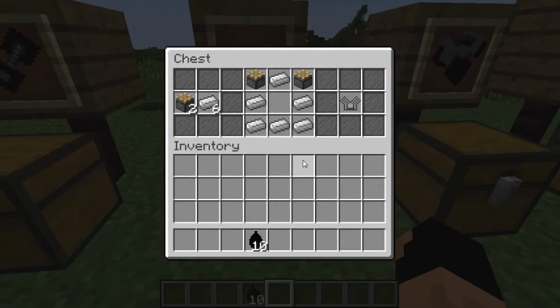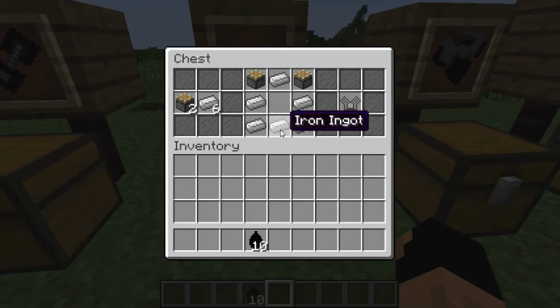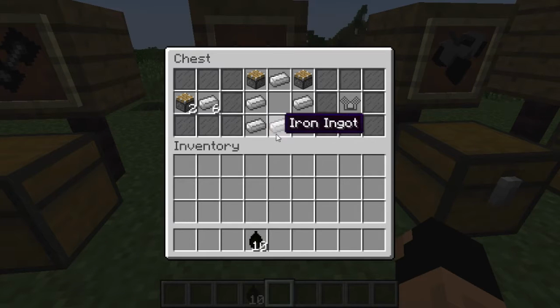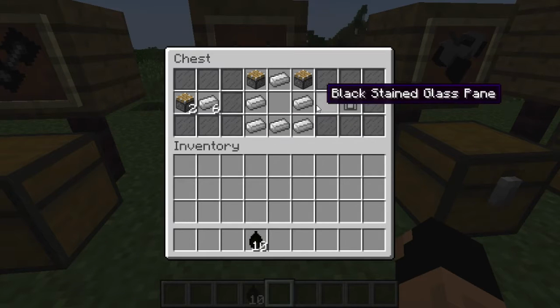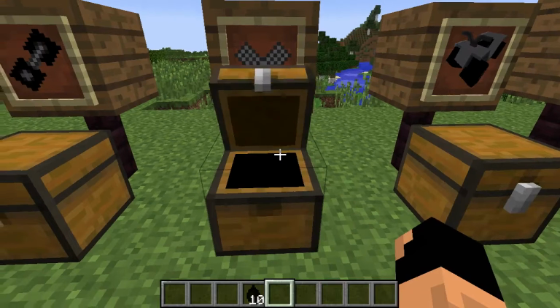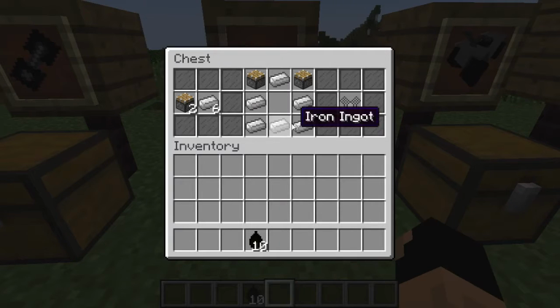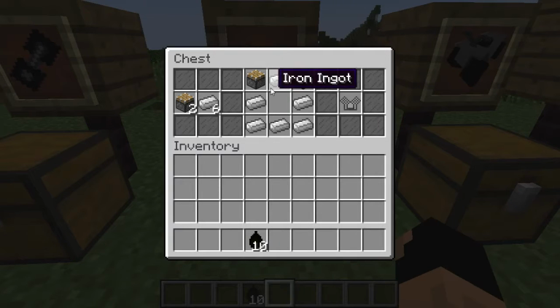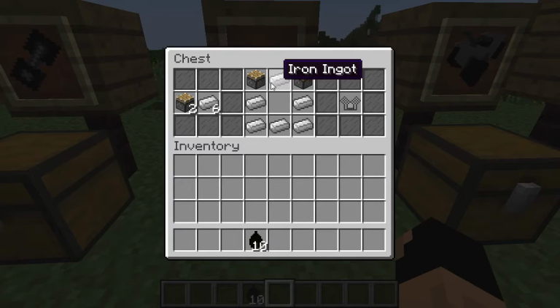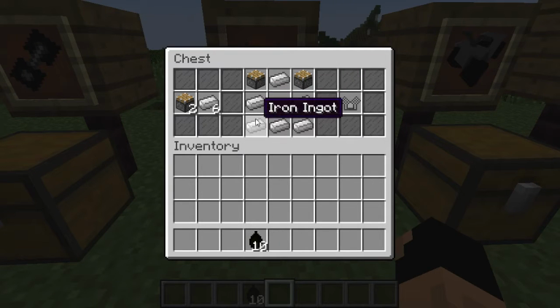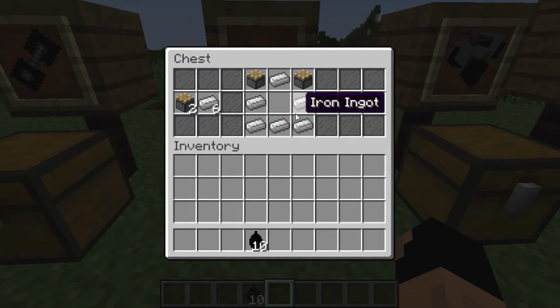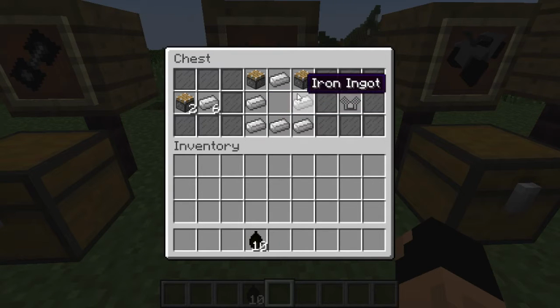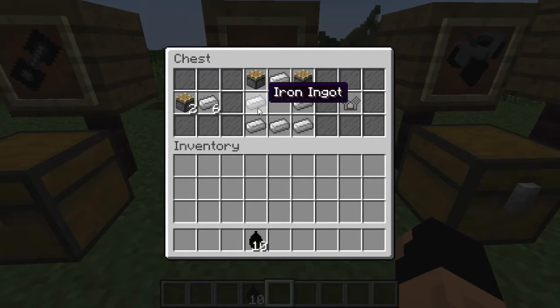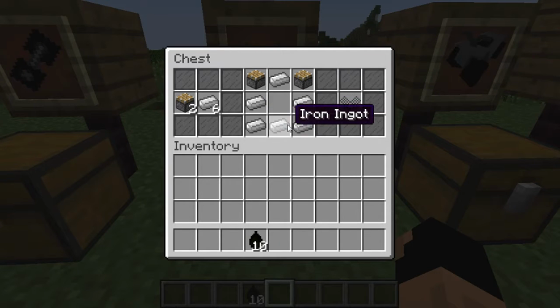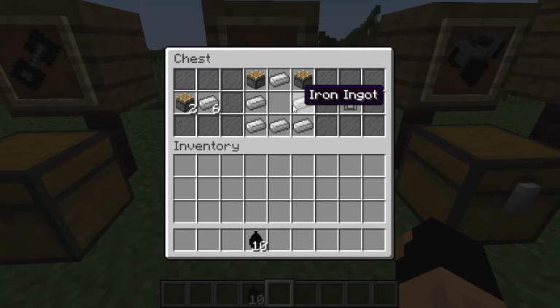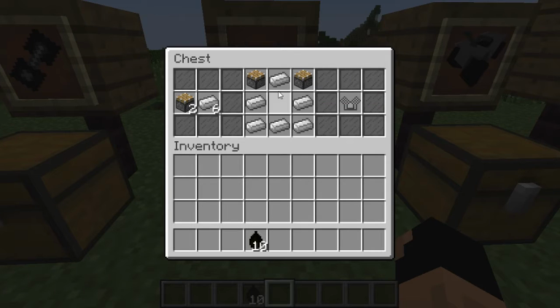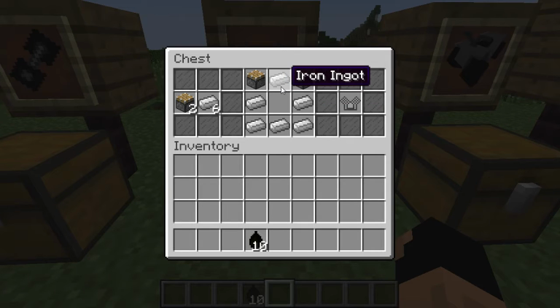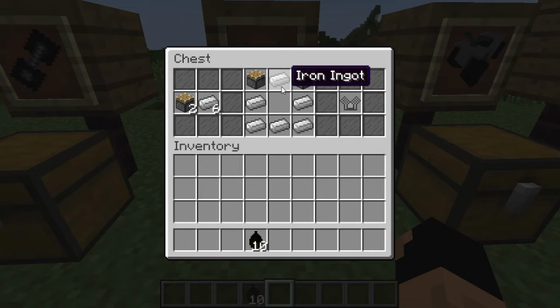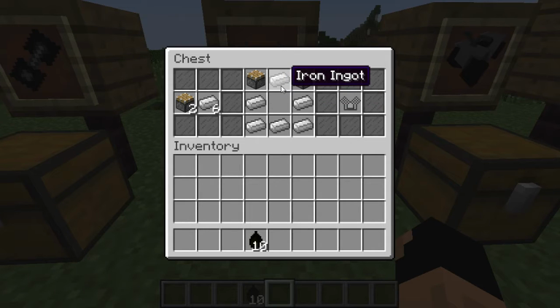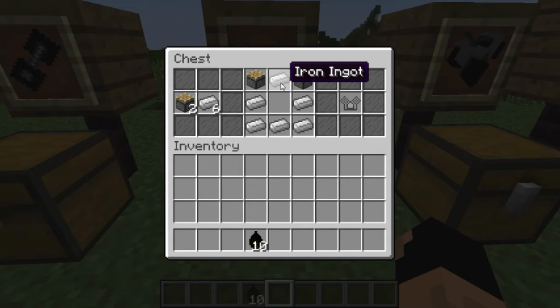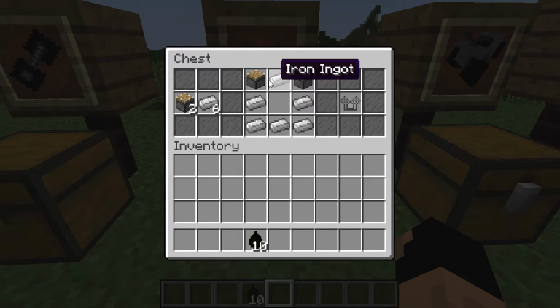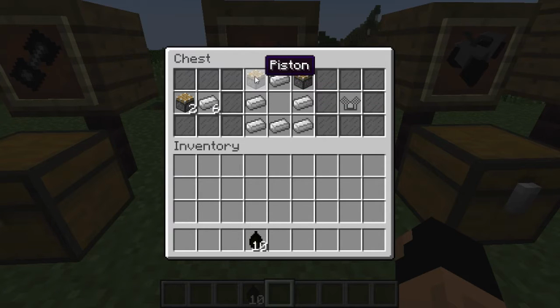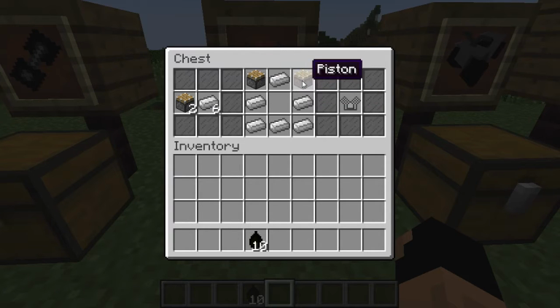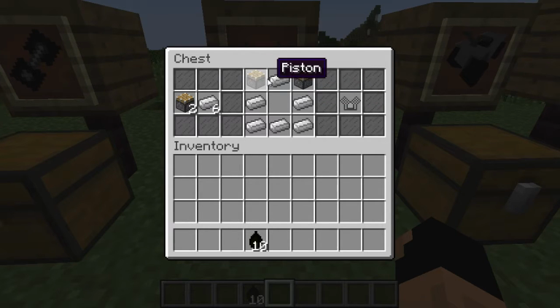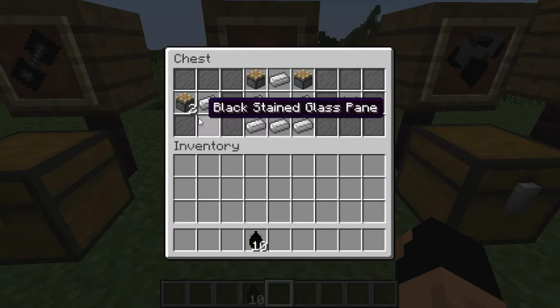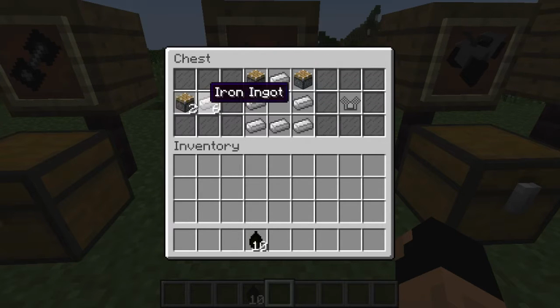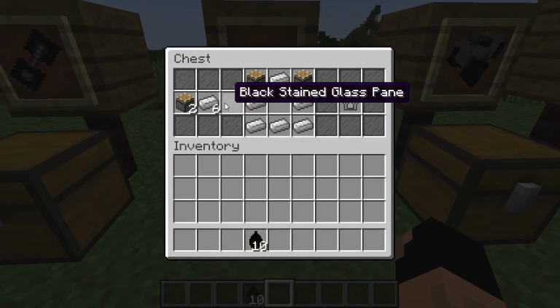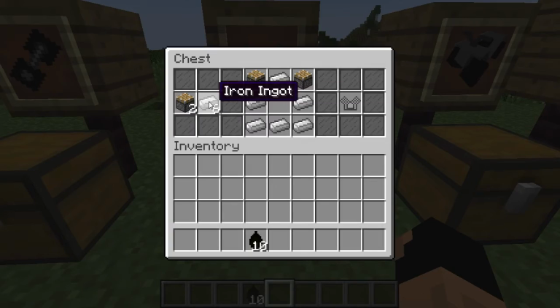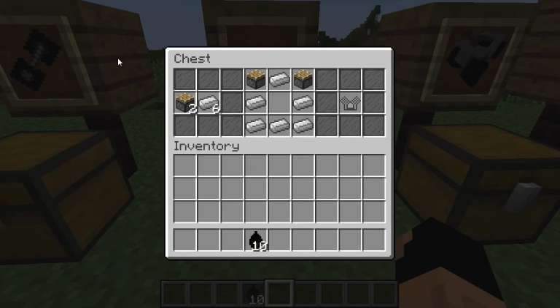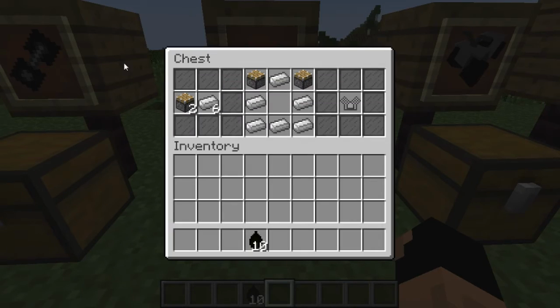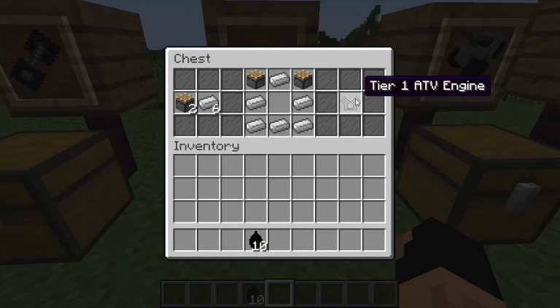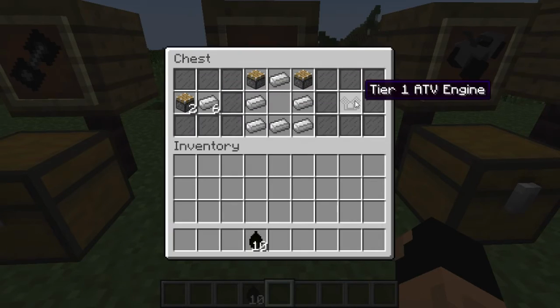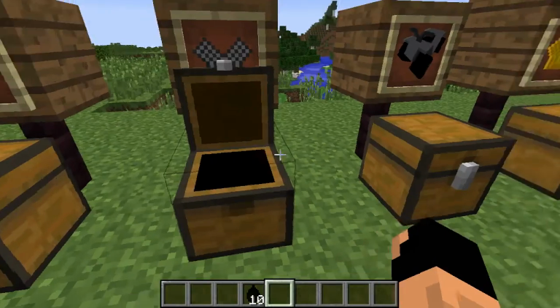After that we're going to need to create our engine. The engine is six iron ingots — or six other ores, we'll show that in a minute — and two pistons. So you're going to need two pistons and six iron ingots, and it looks a little something like this.